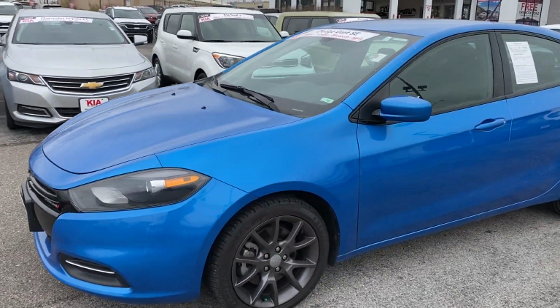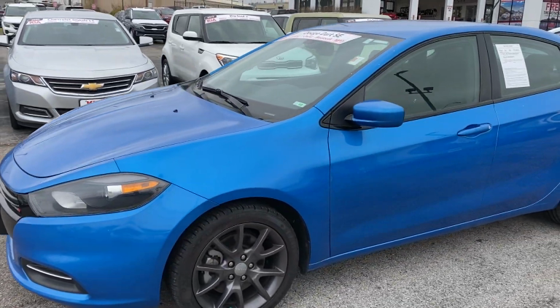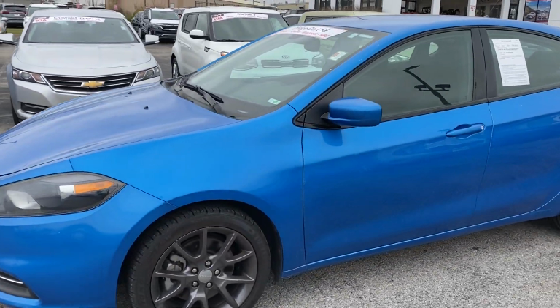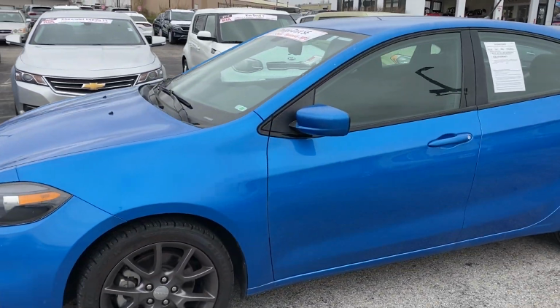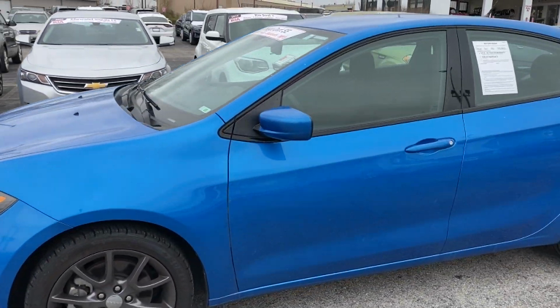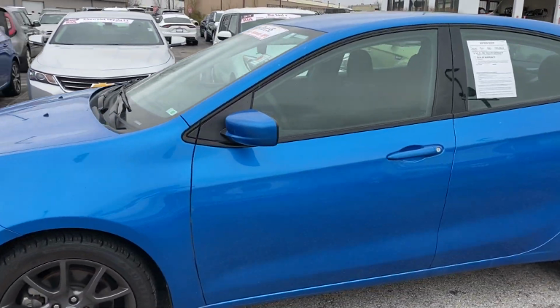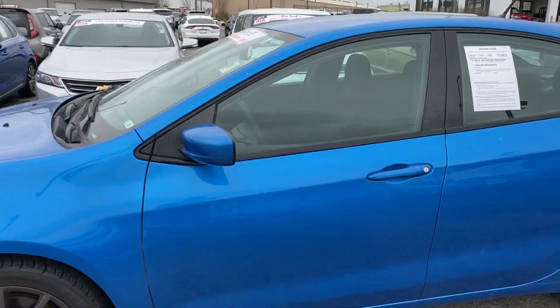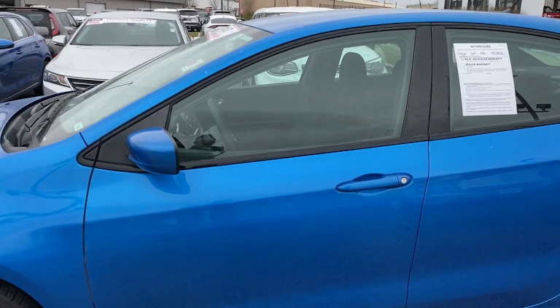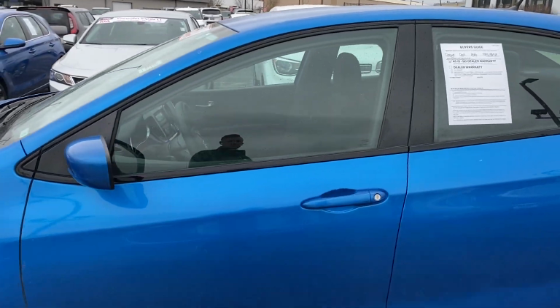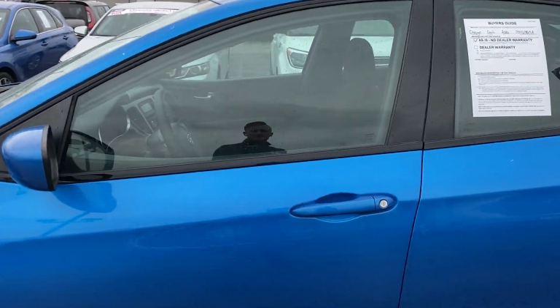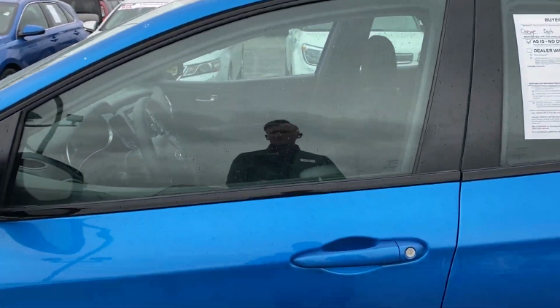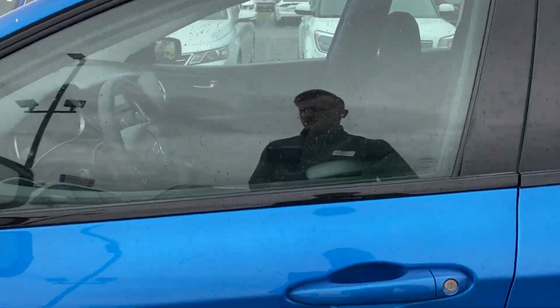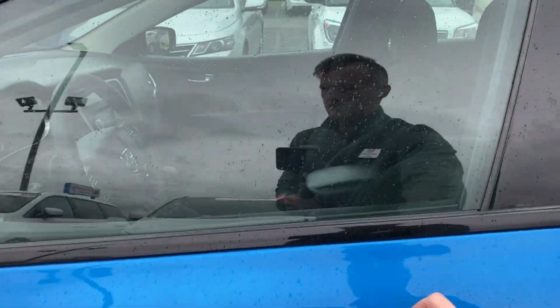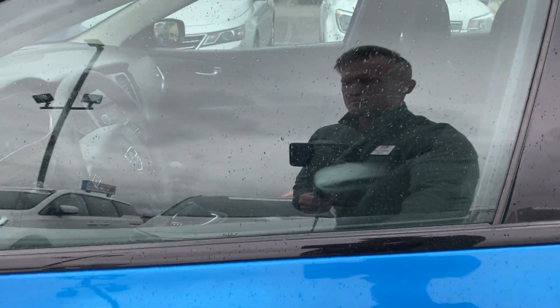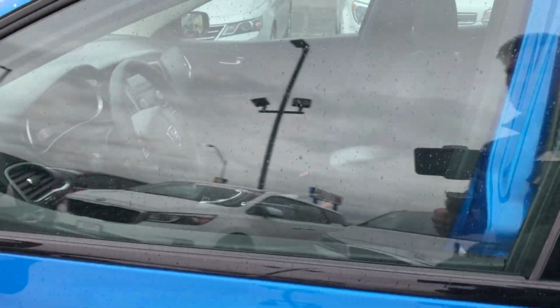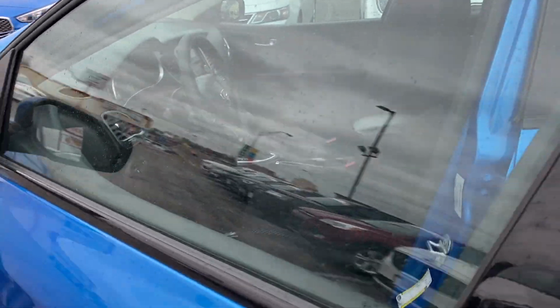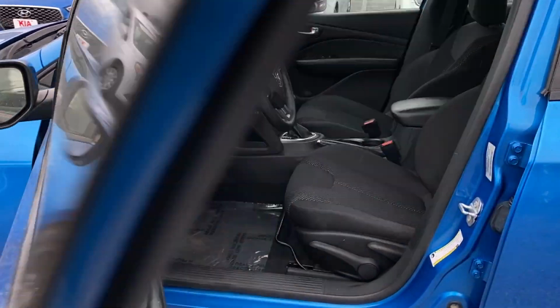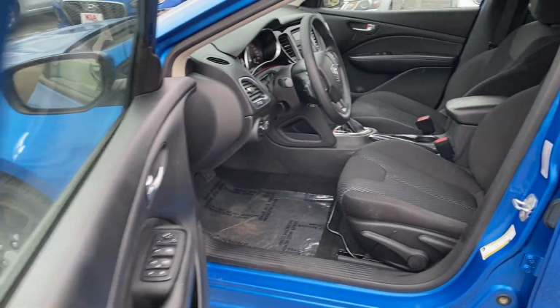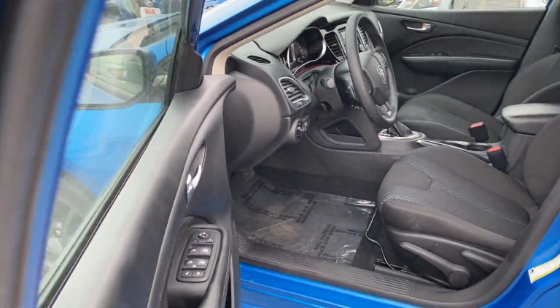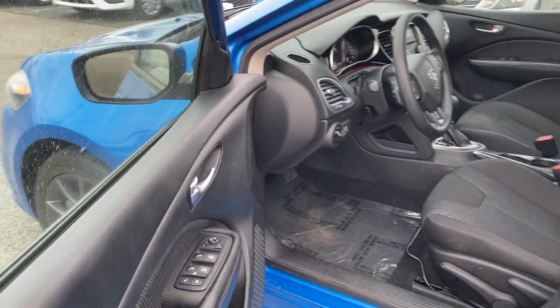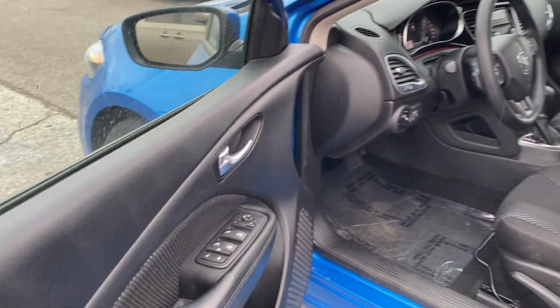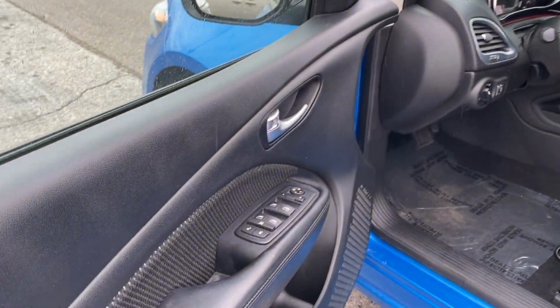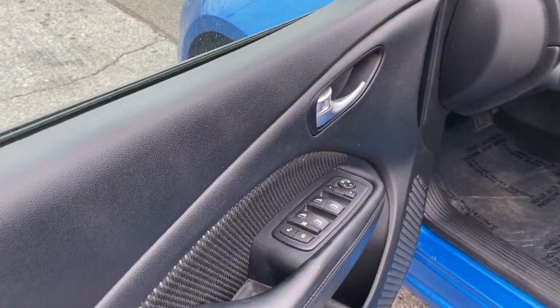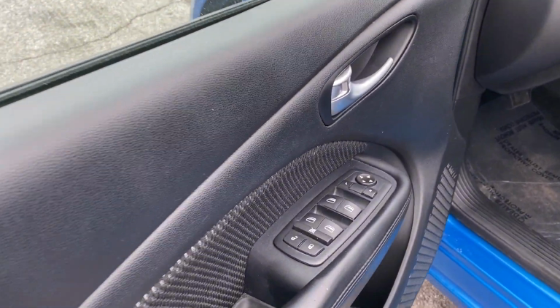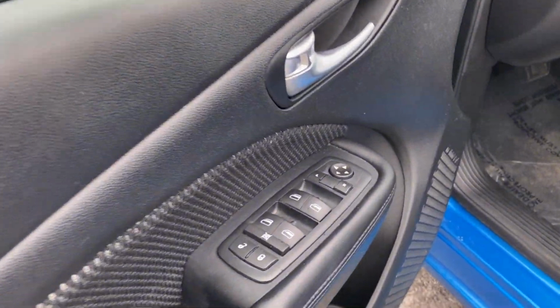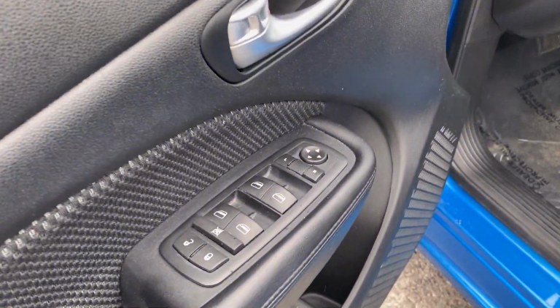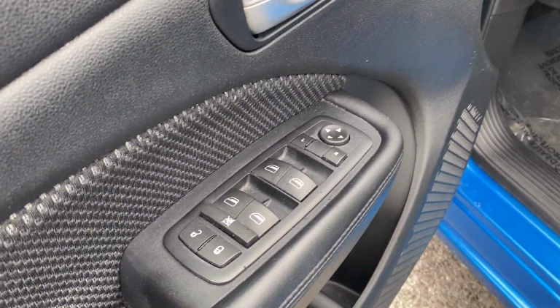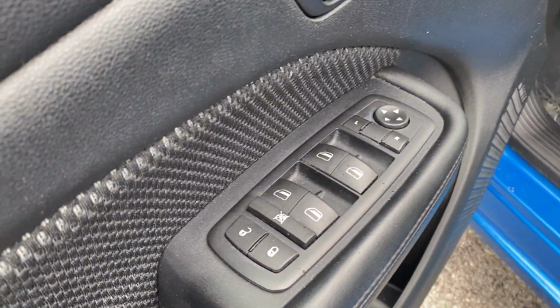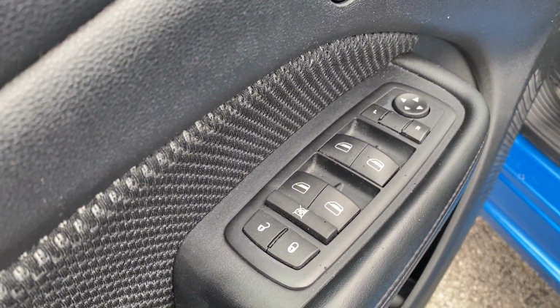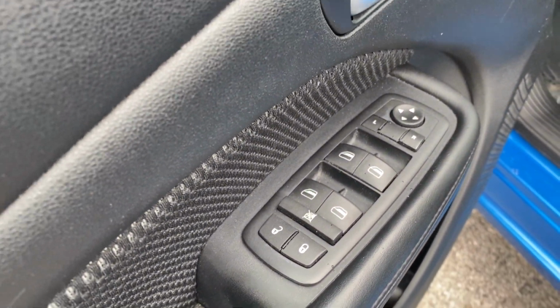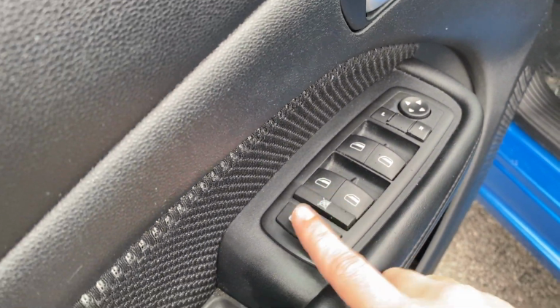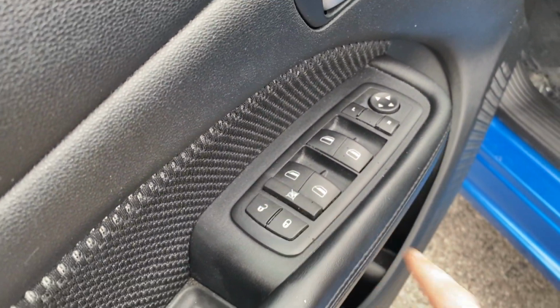Let's go ahead and take a peek inside to see what all this vehicle has to offer to you. We've got power locks, windows, and mirrors for you with a window lock.